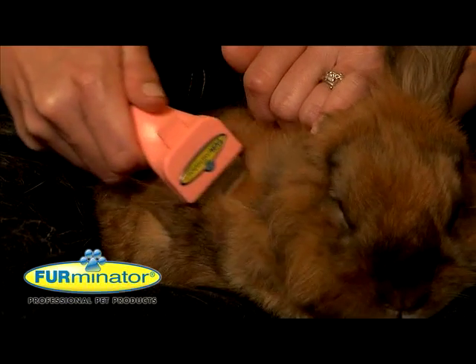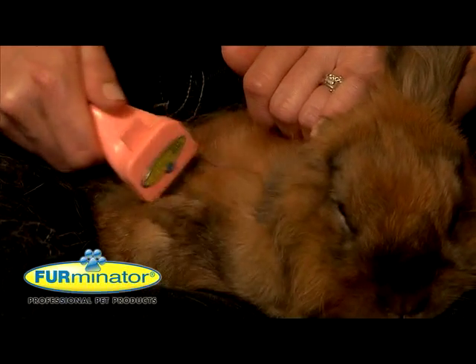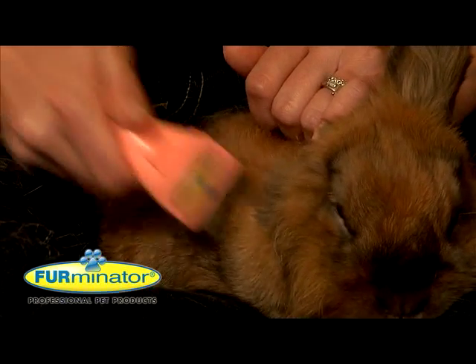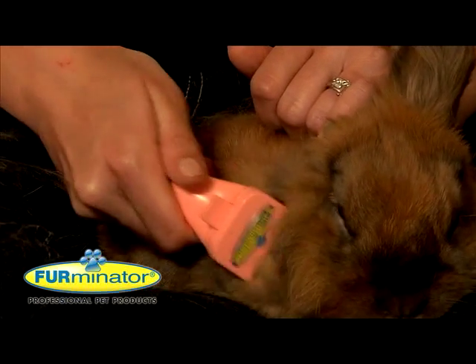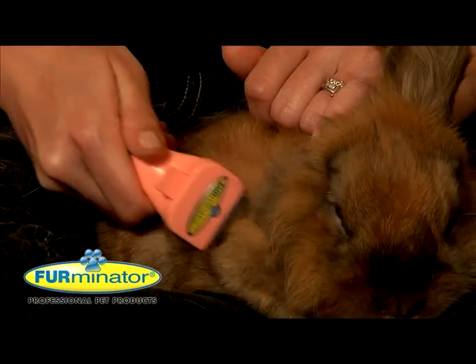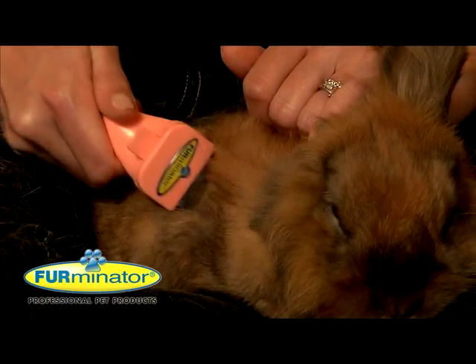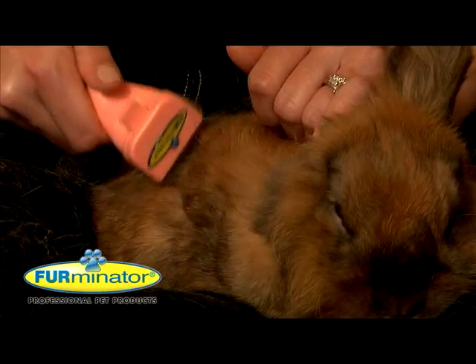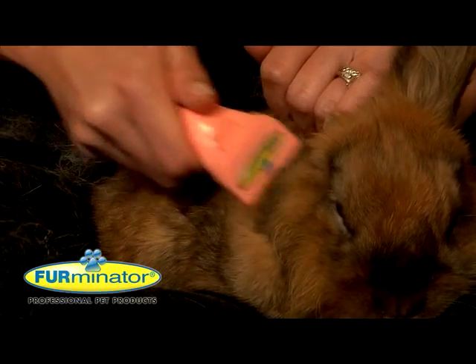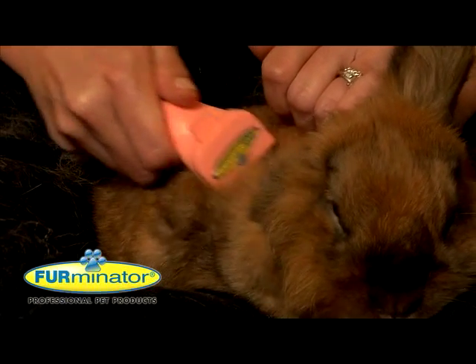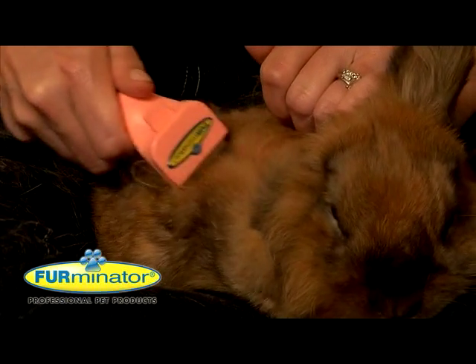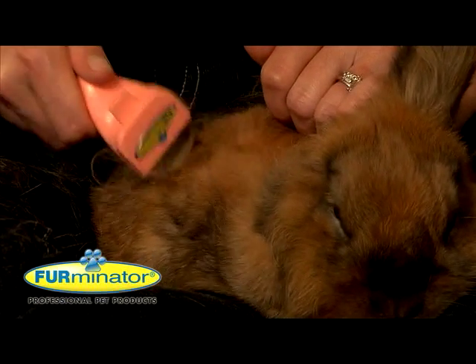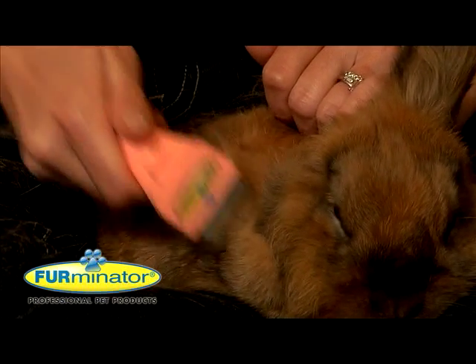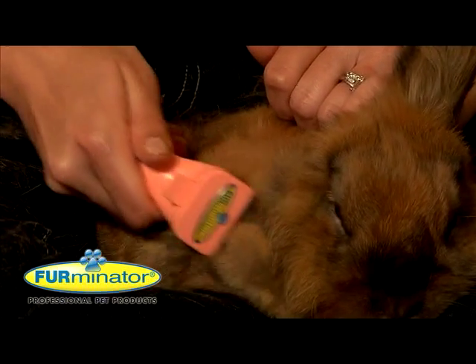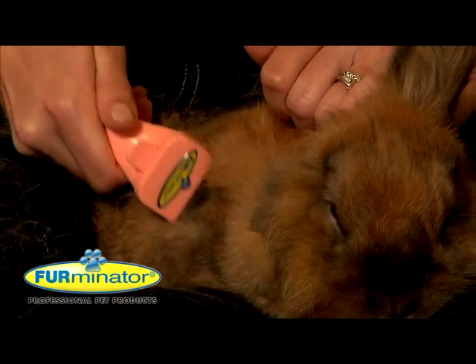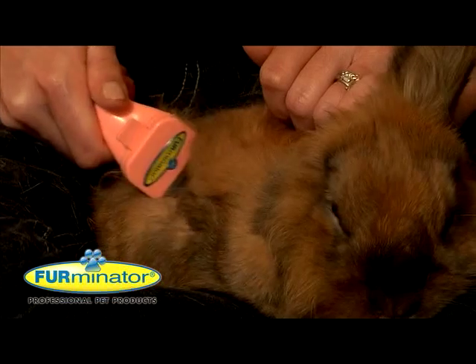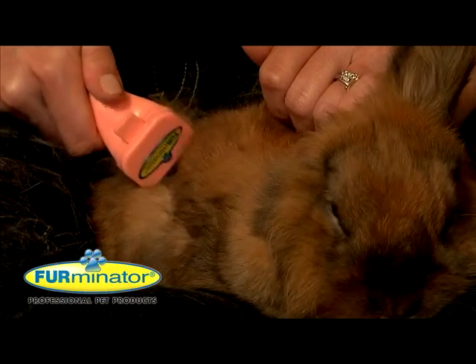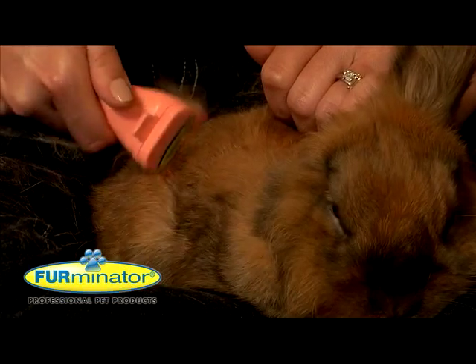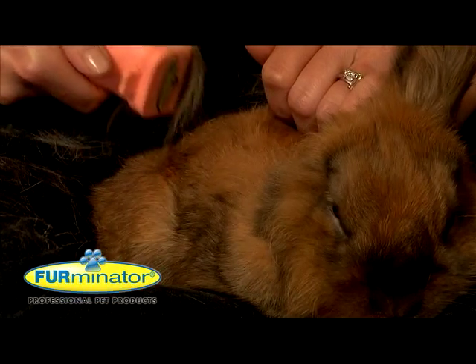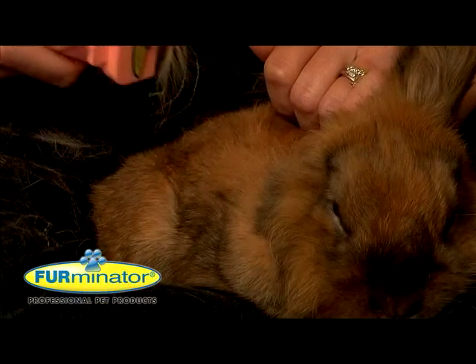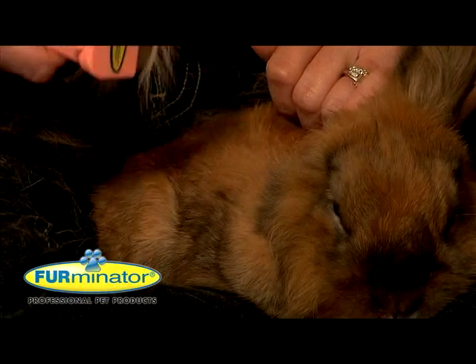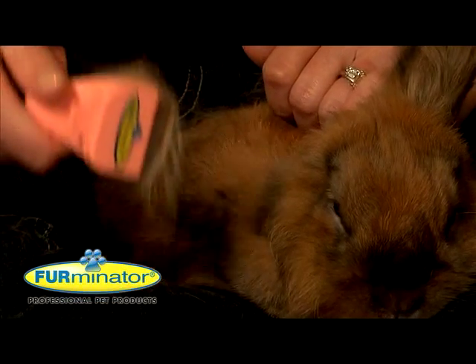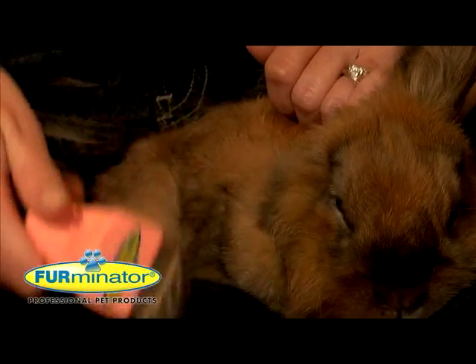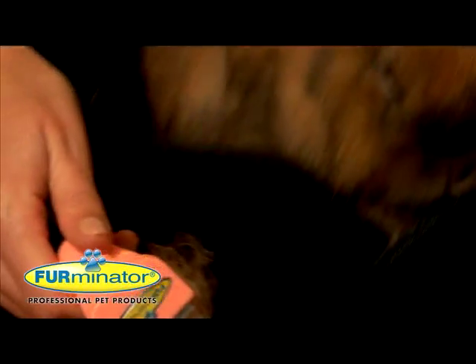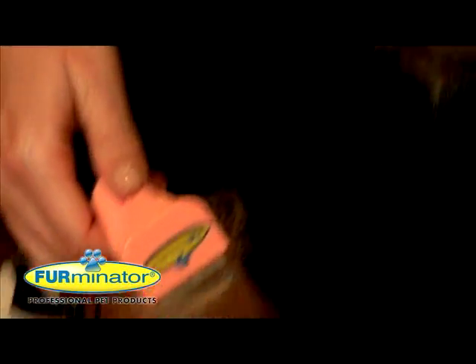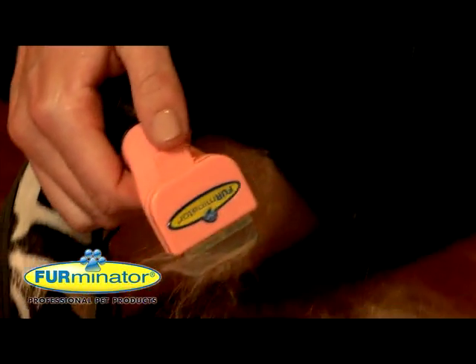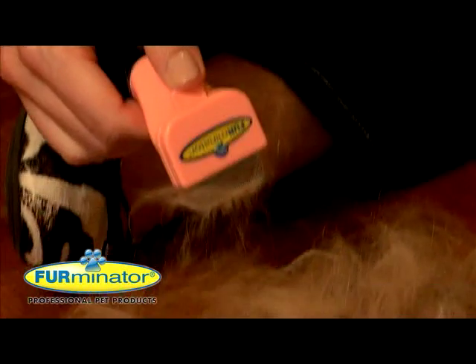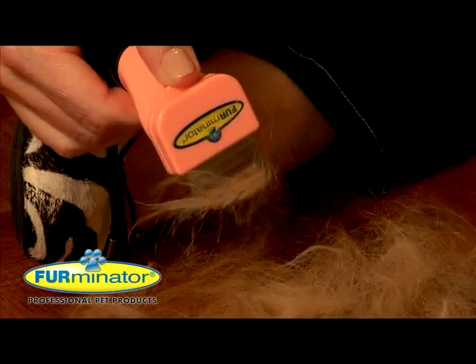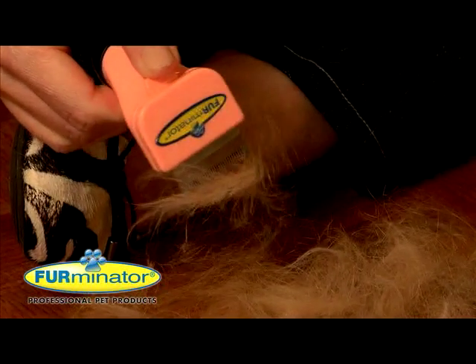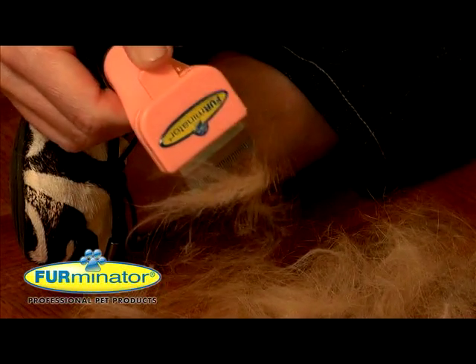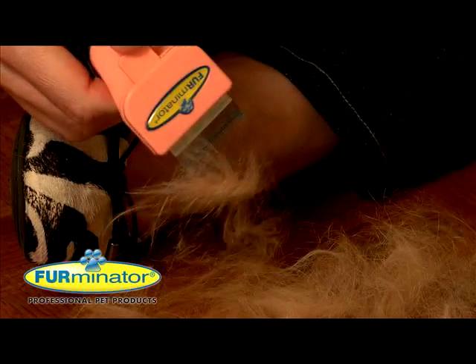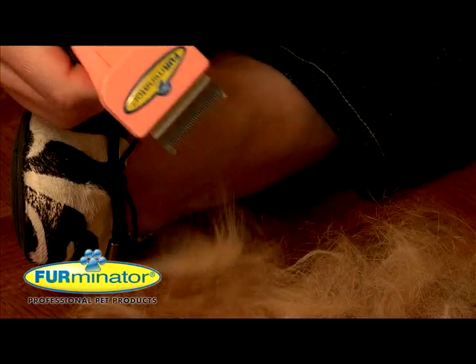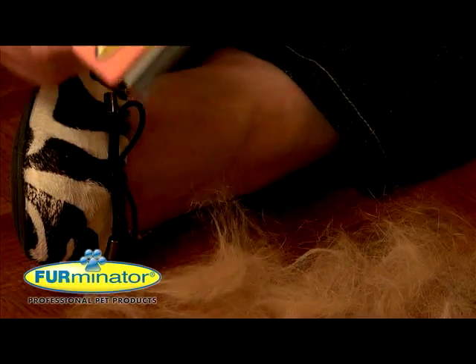Reduce shedding up to 90% and help prevent dangerous hairballs from forming in your rabbit or ferret with the Furminator de-shedding tool.